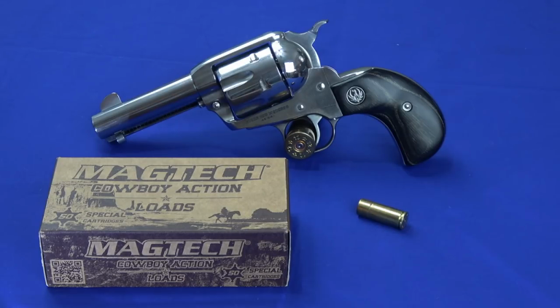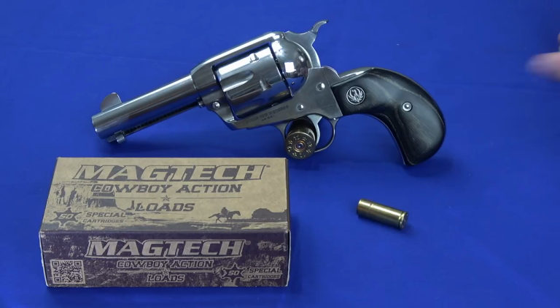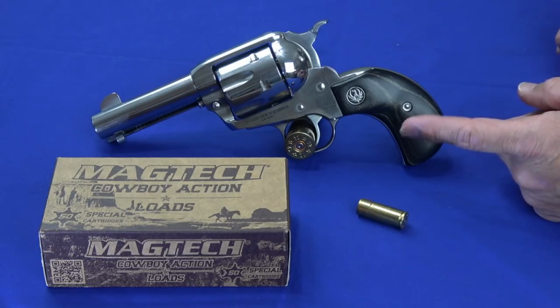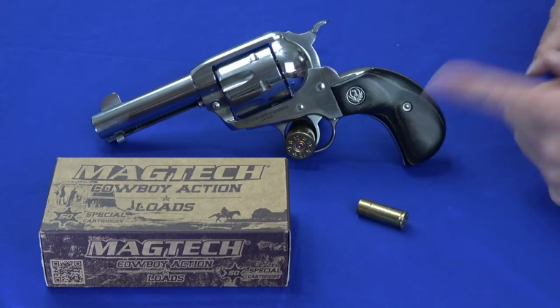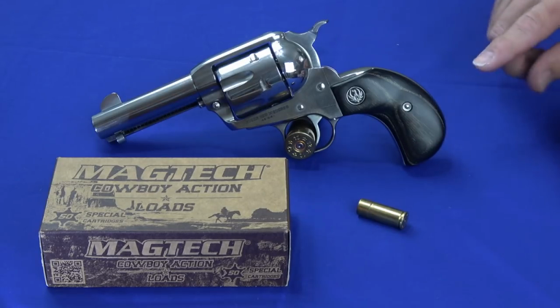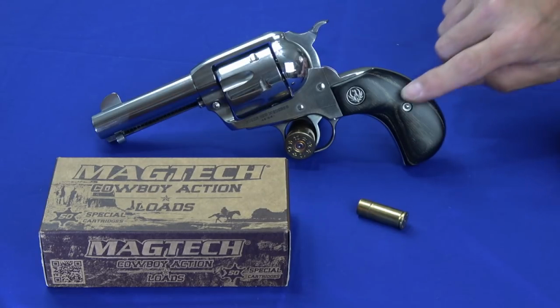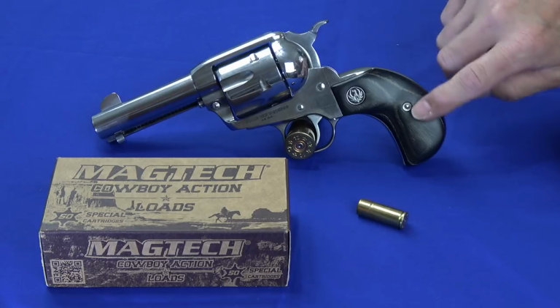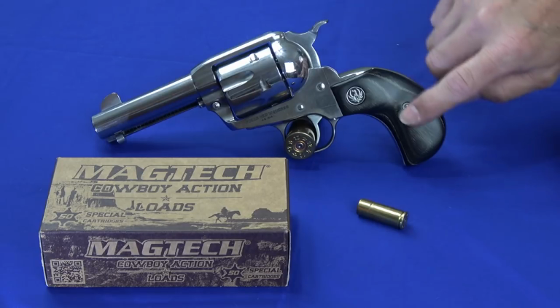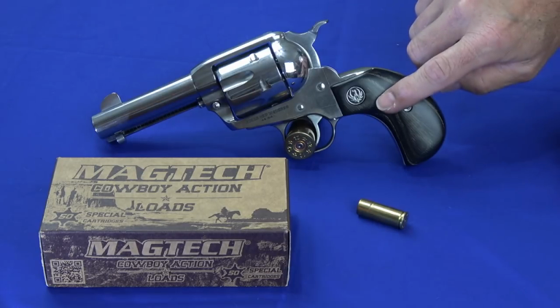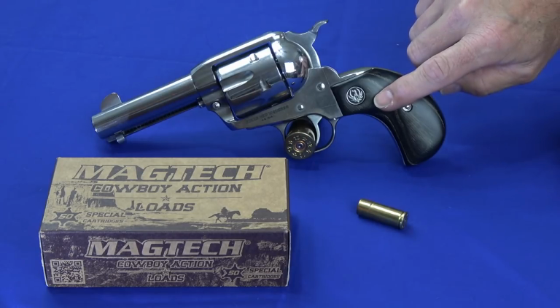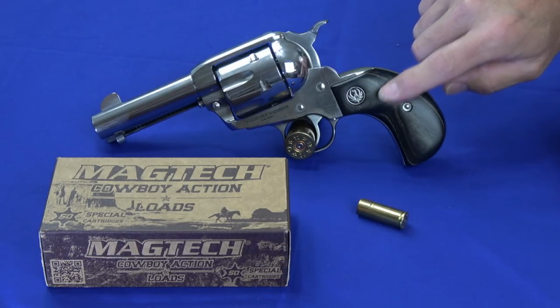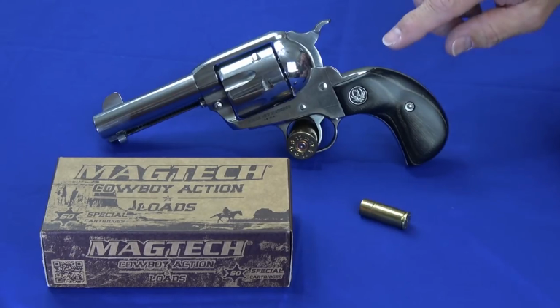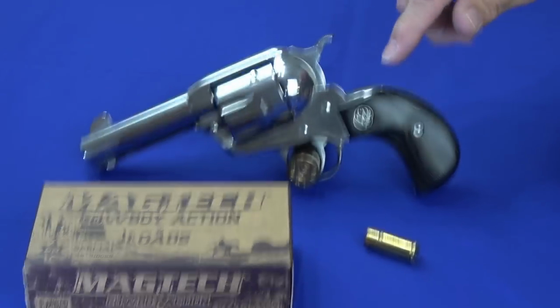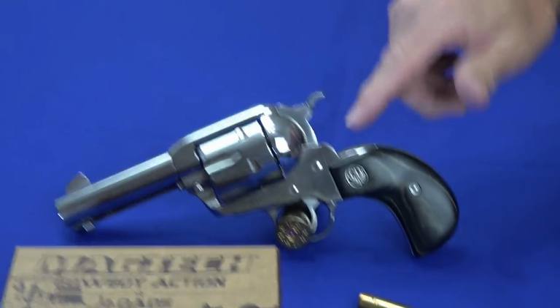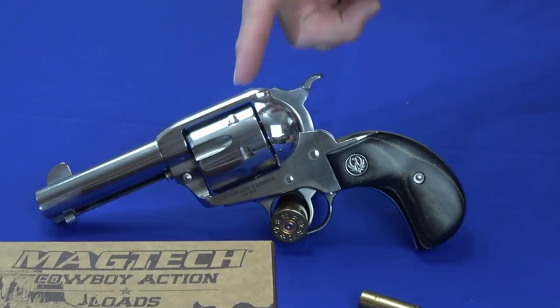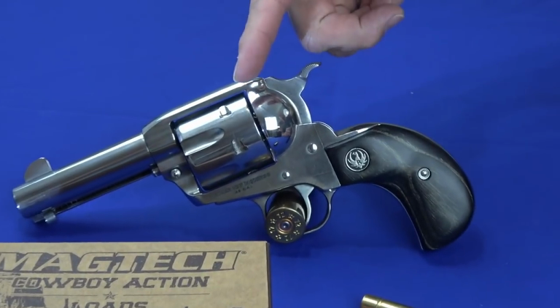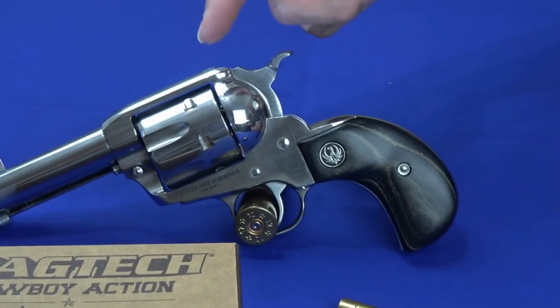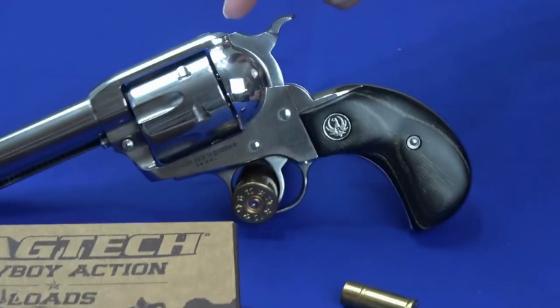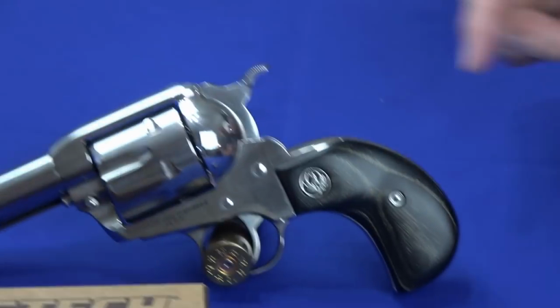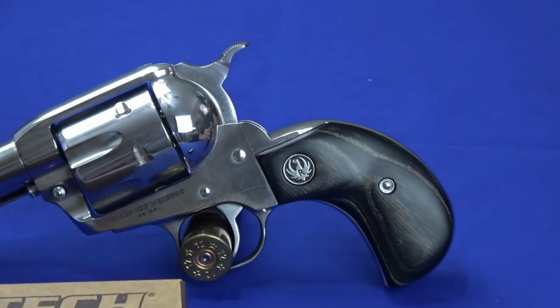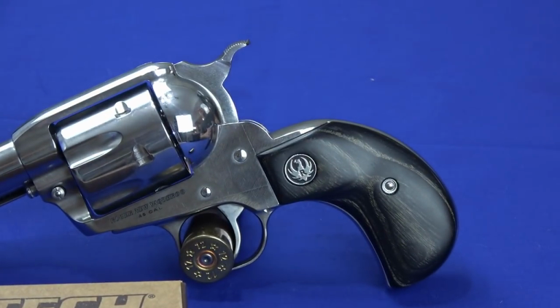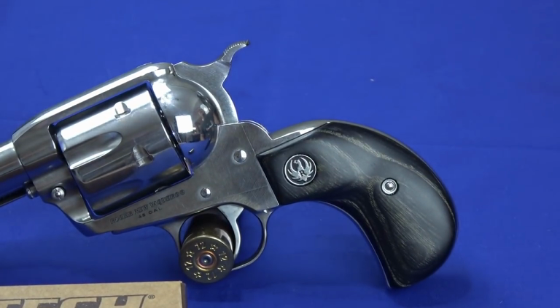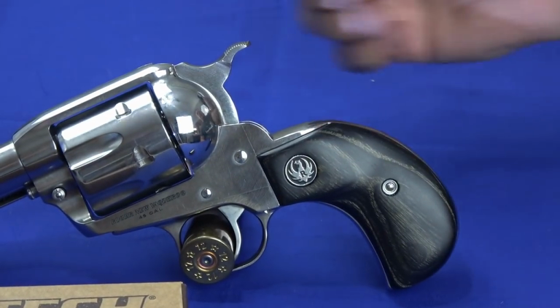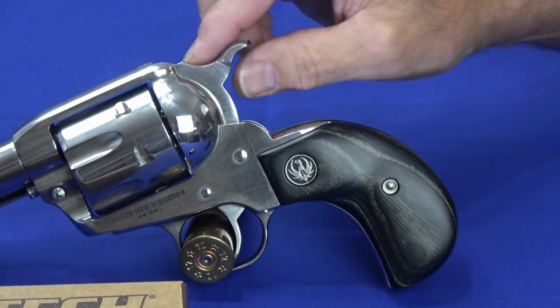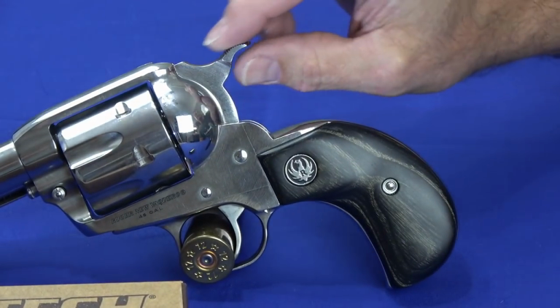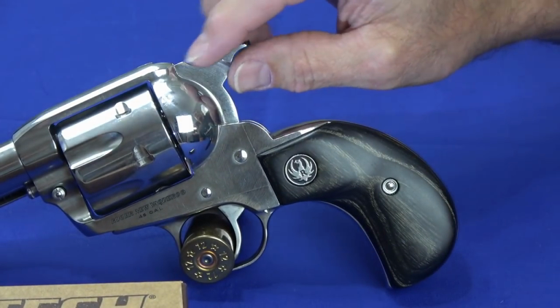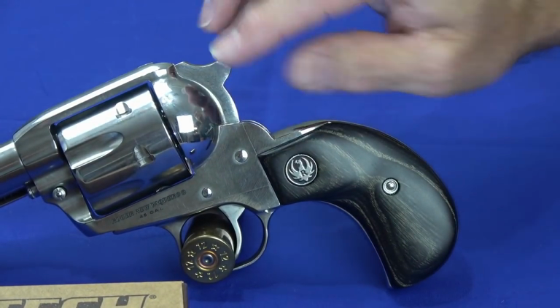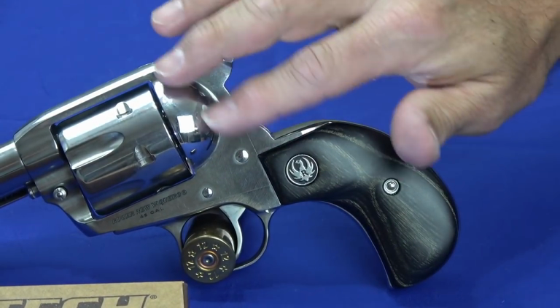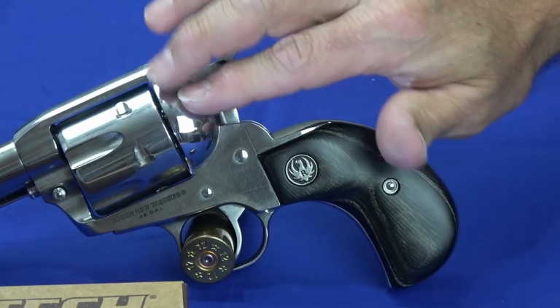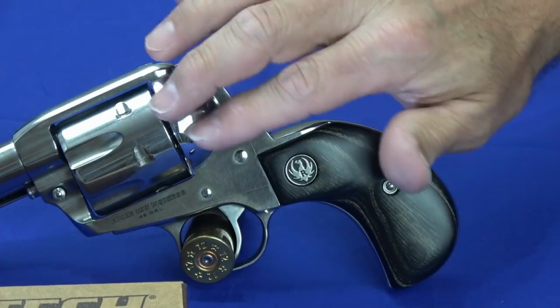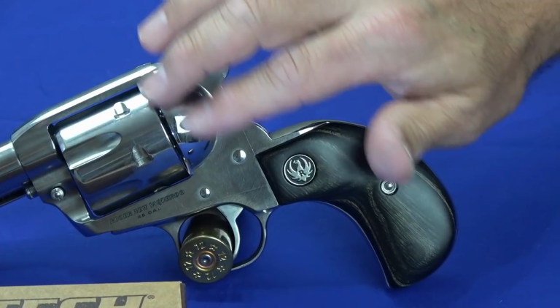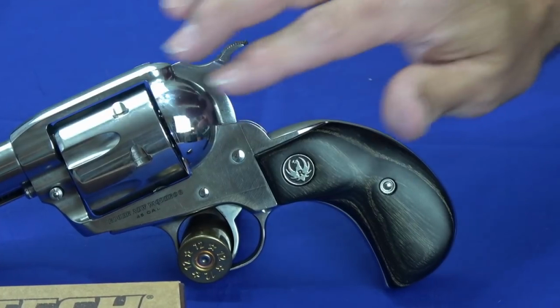In the Talo edition, this particular variant has the black laminate bird's head grip, and it comes in stainless. It has a shorter barrel than some of the other variants out there. It's also got a unique hammer pattern, and it's highly polished stainless.